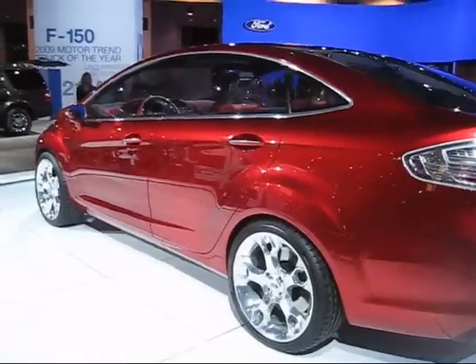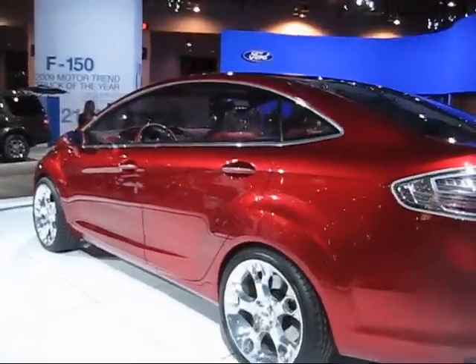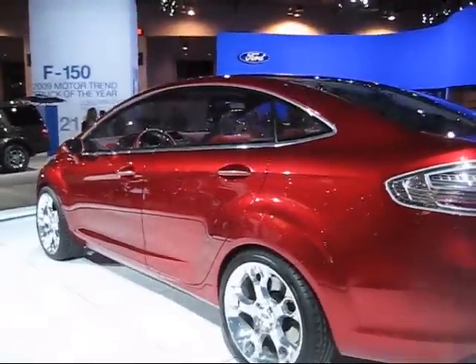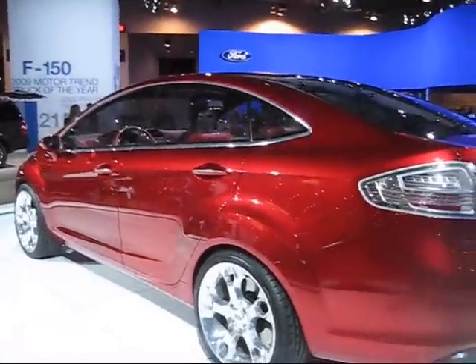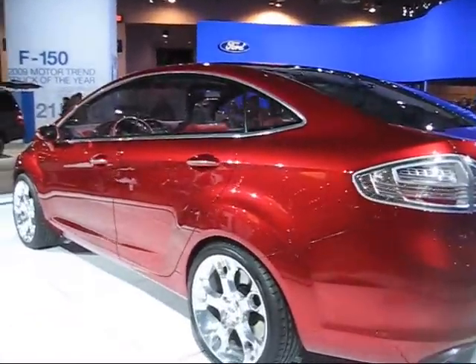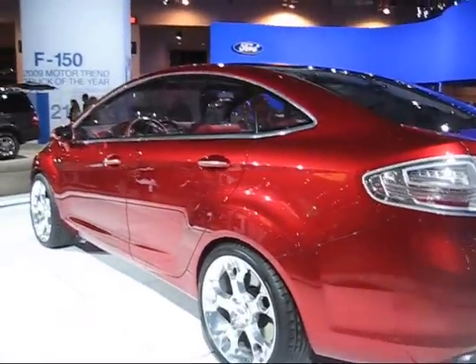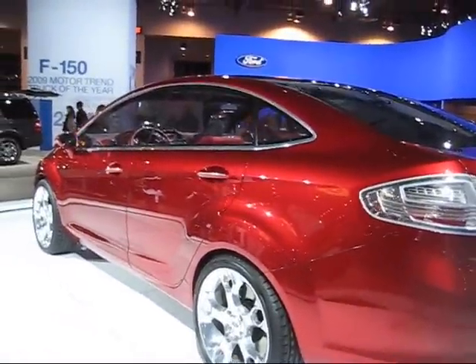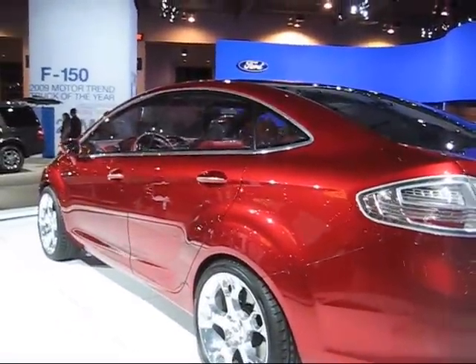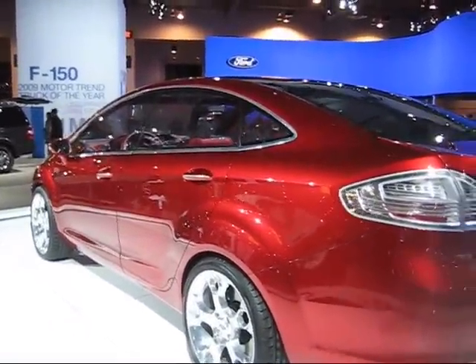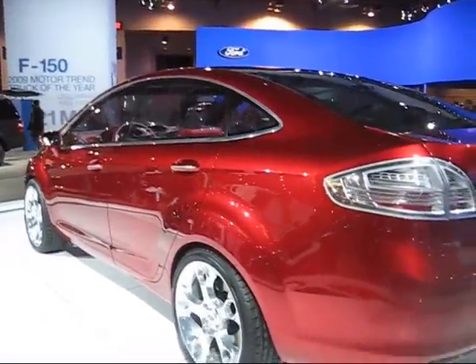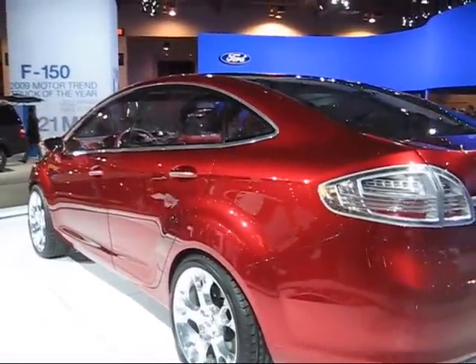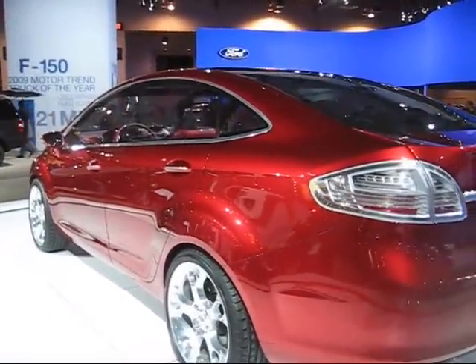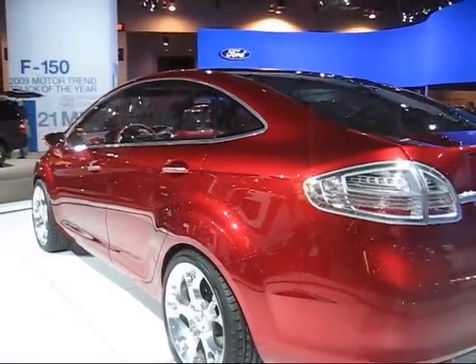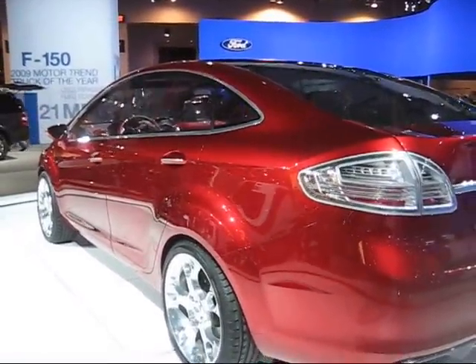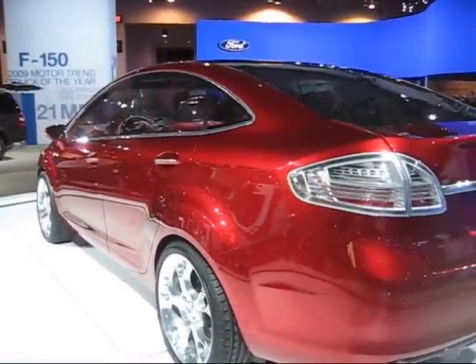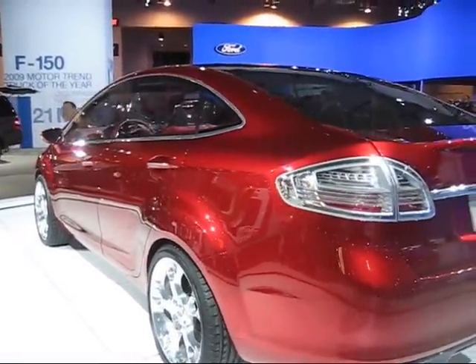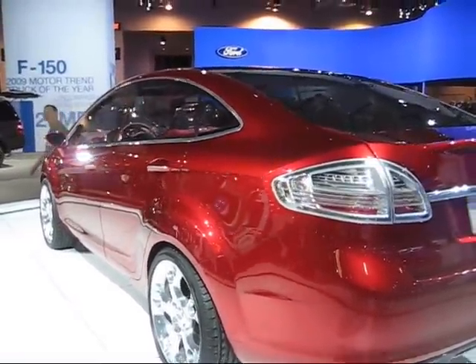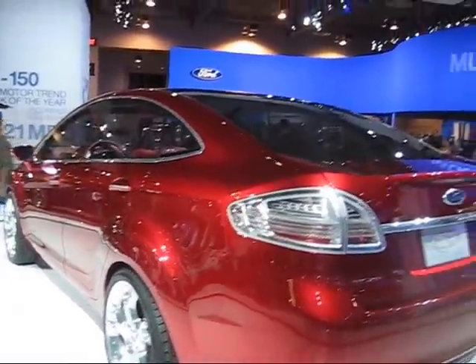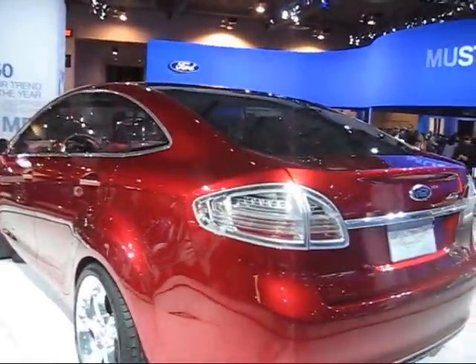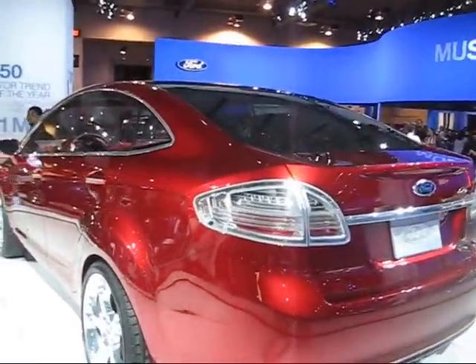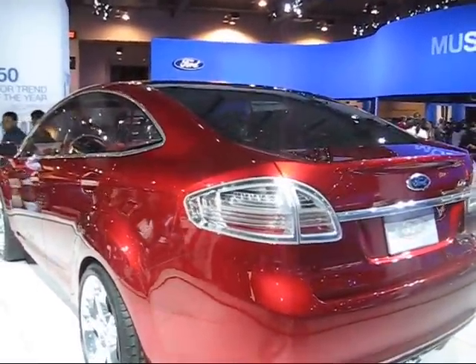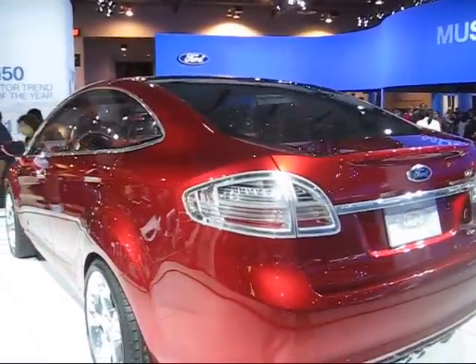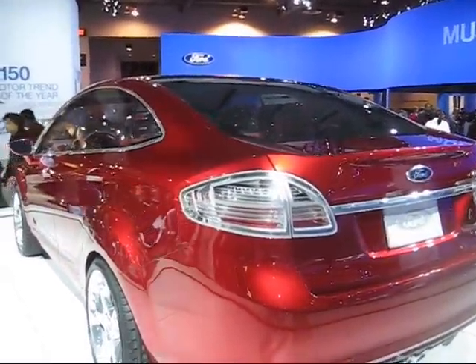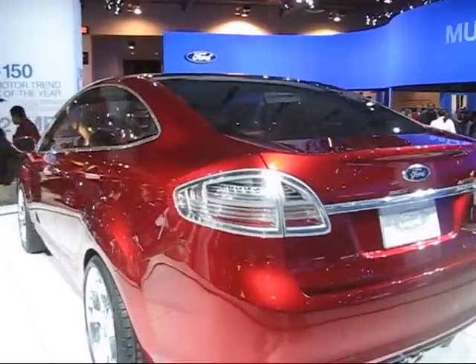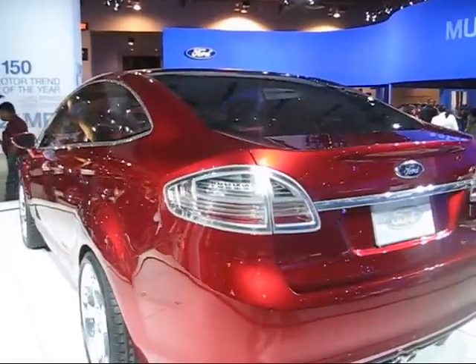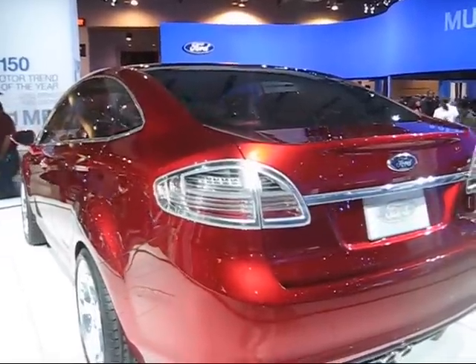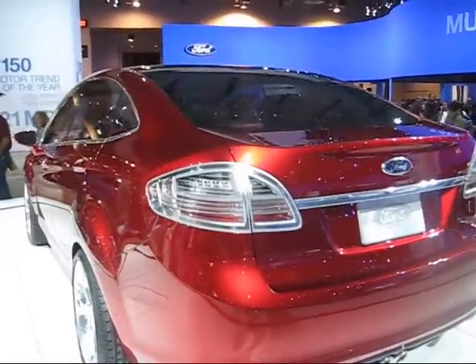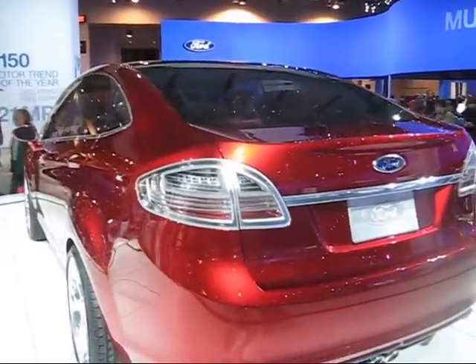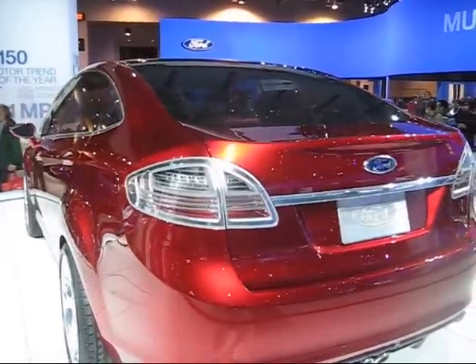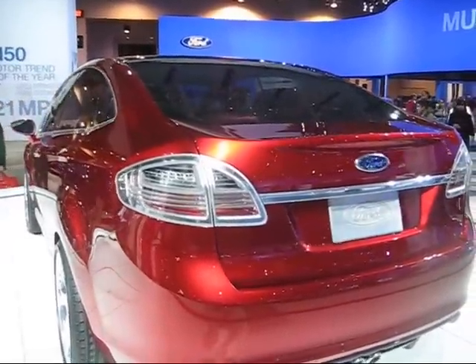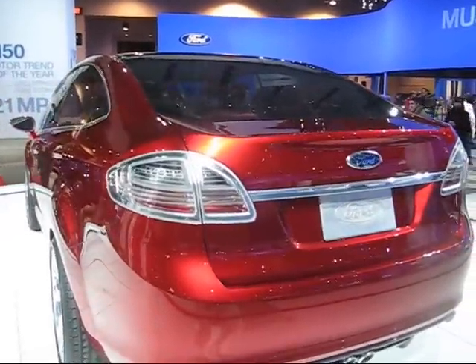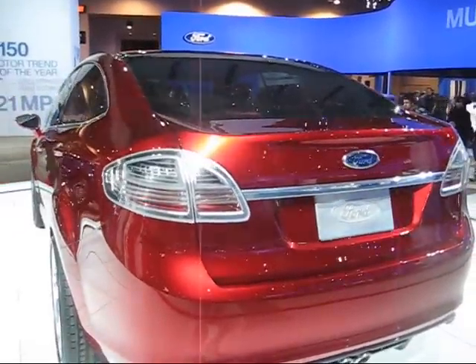And this is the Ford concept vehicle in ruby red. It's their version of the Prius — I'm just saying that to be funny. It's a nice looking car though, and I like that color.